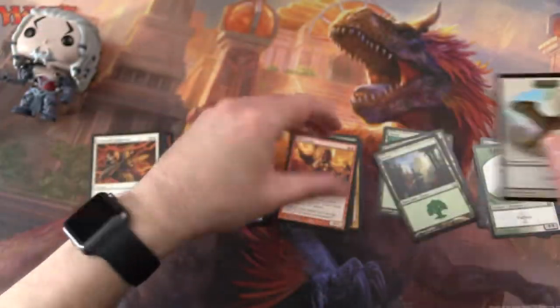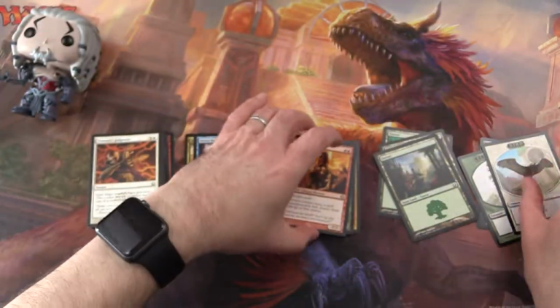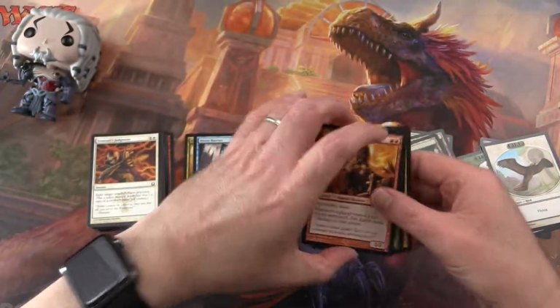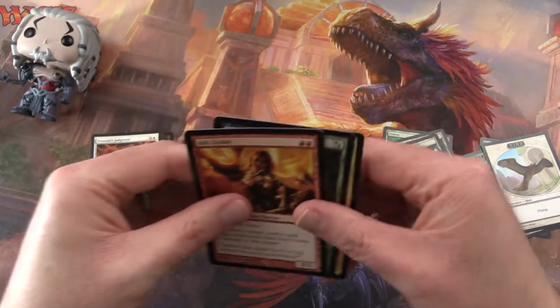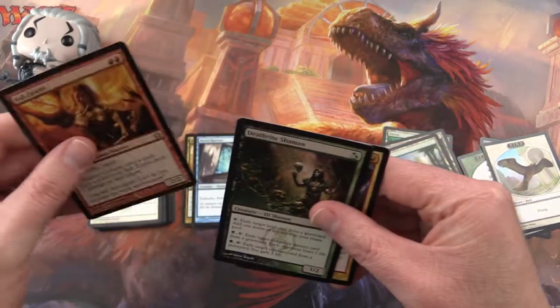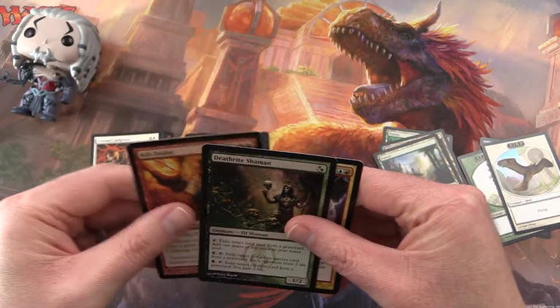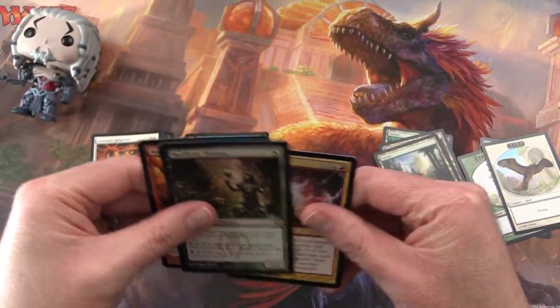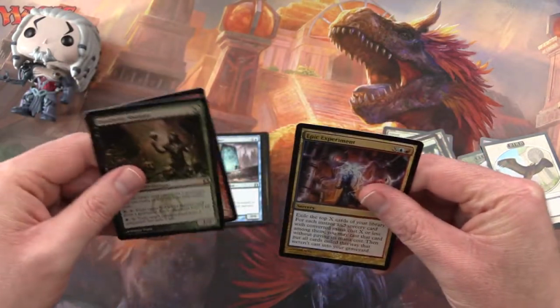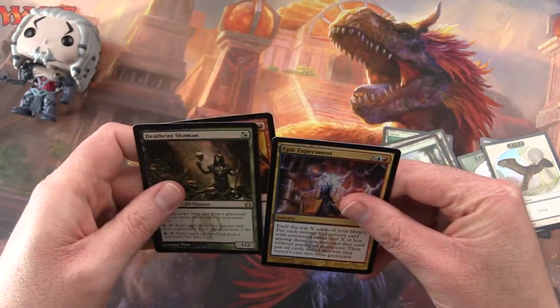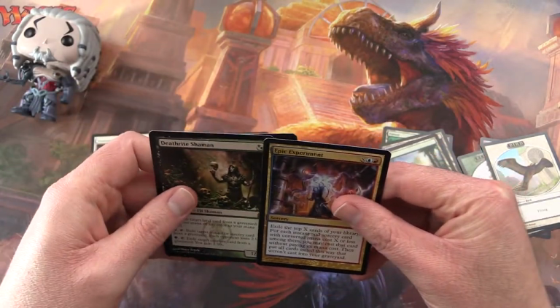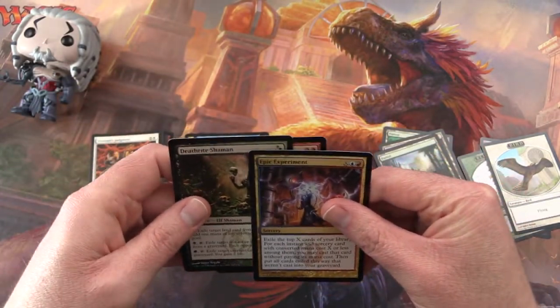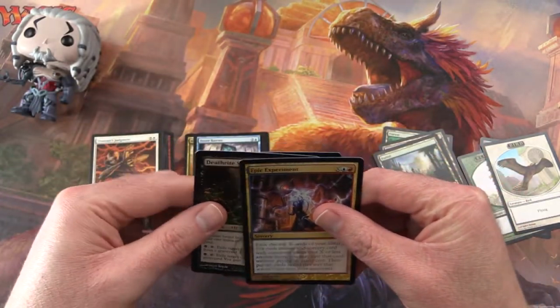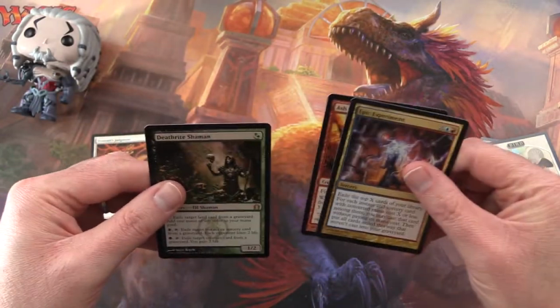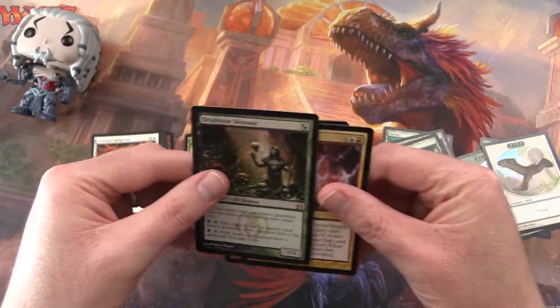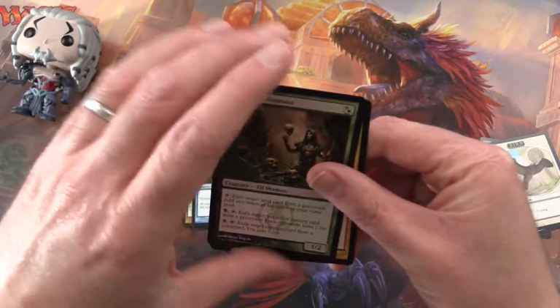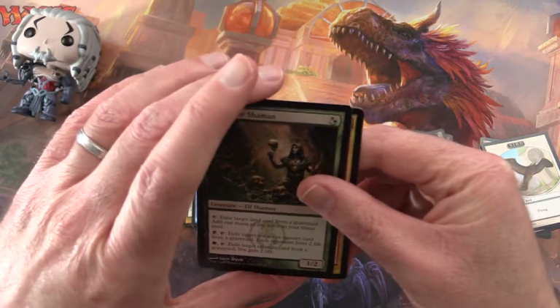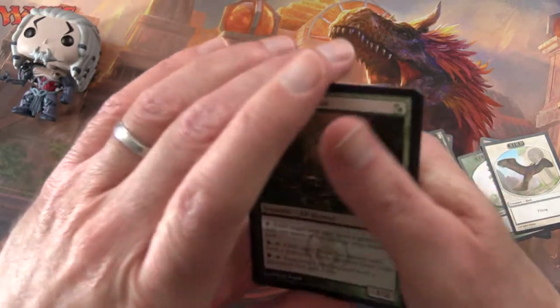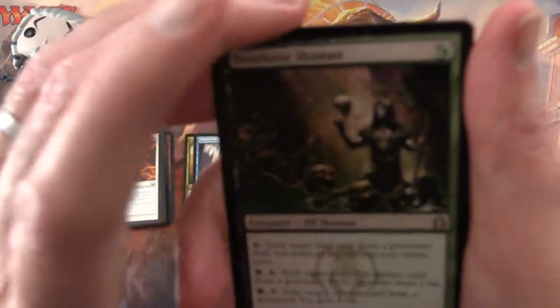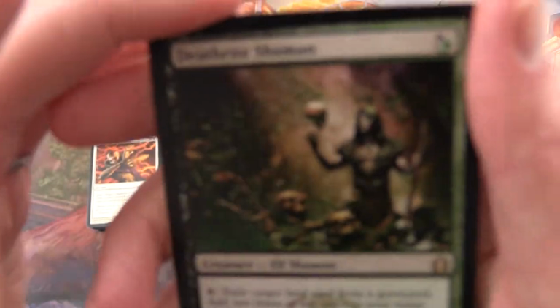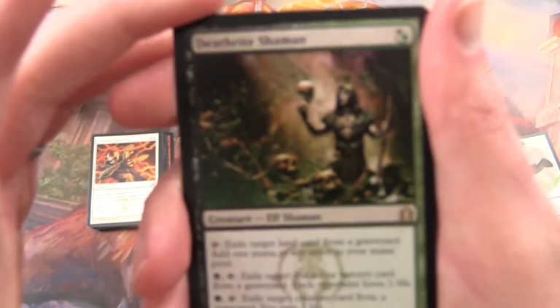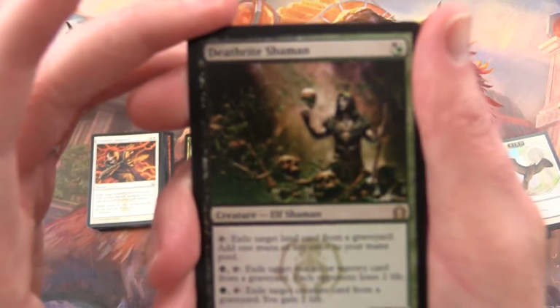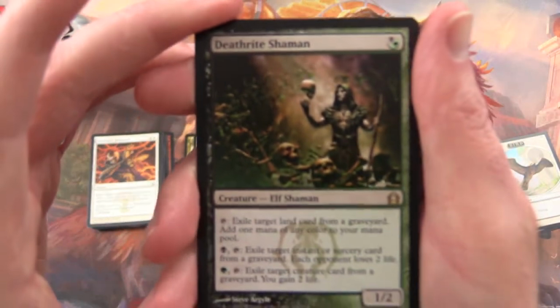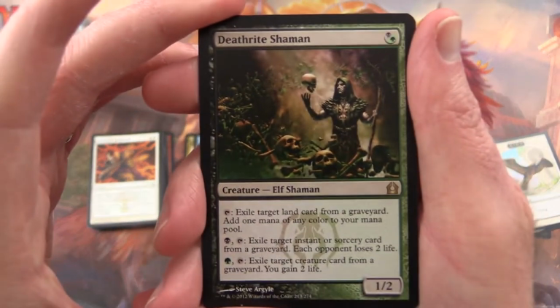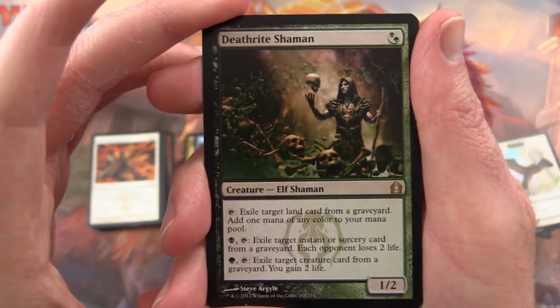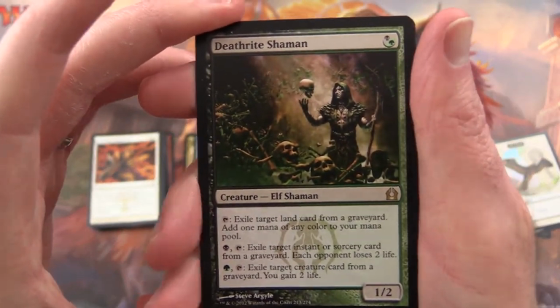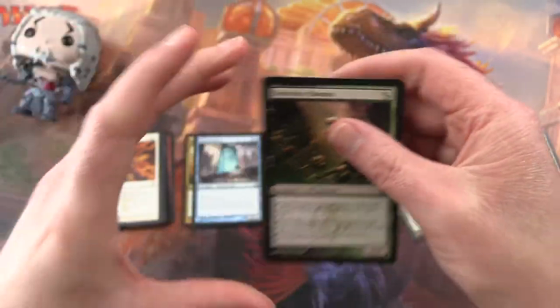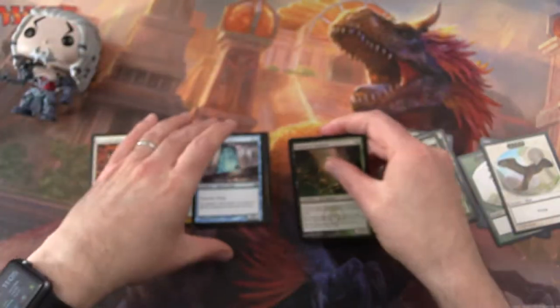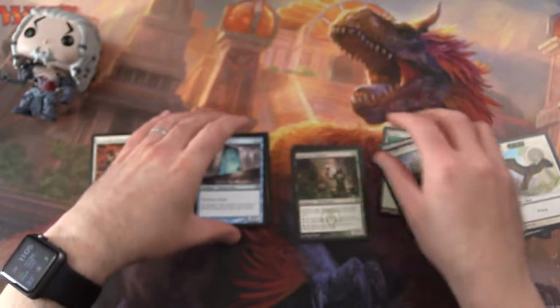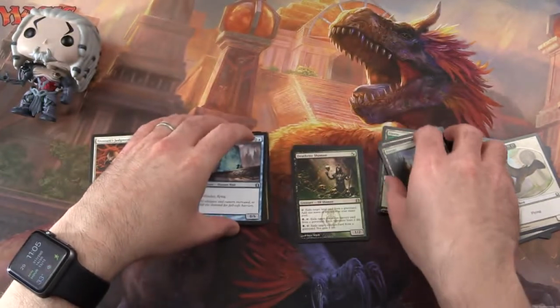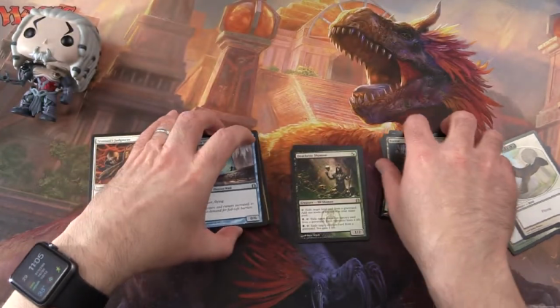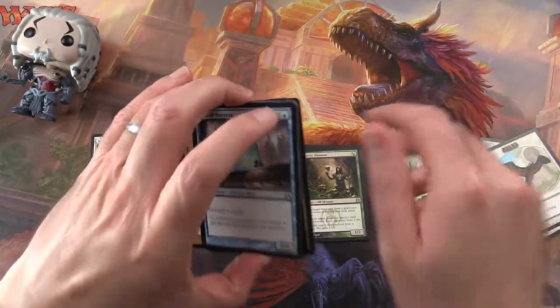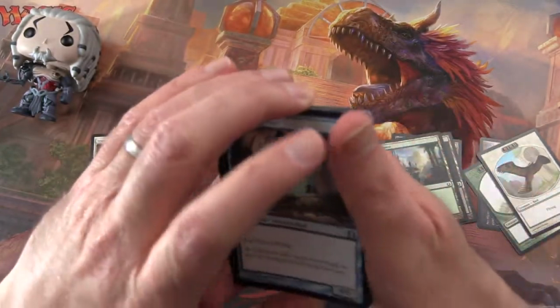So my picks today — I'm going to go for the Deathrite Shaman just because I like the artwork so much, even though it's not a mythic. If you disagree, leave a note in the comments.